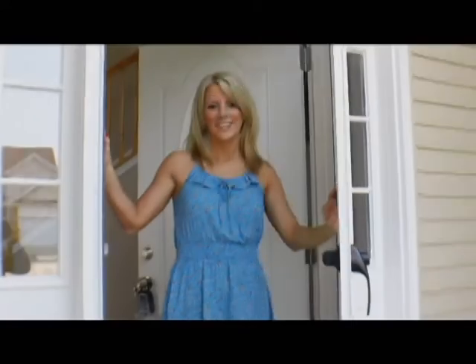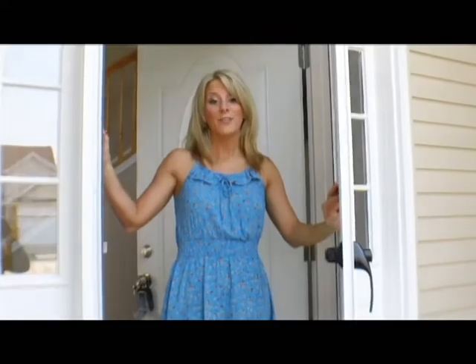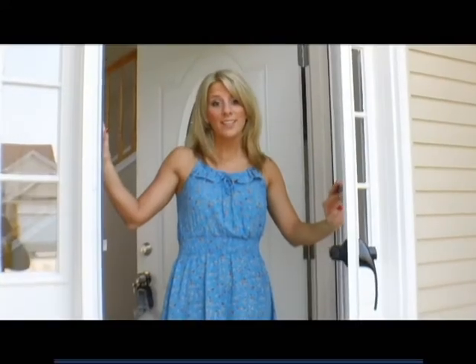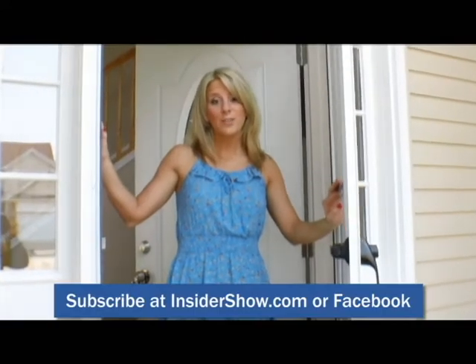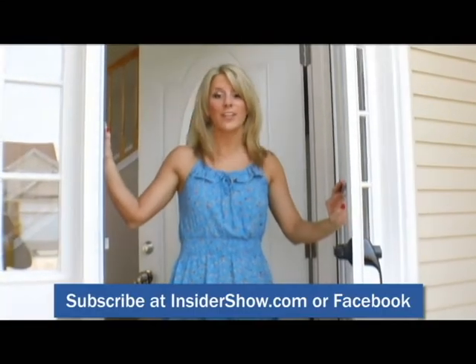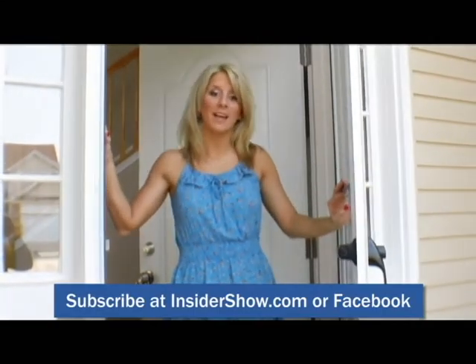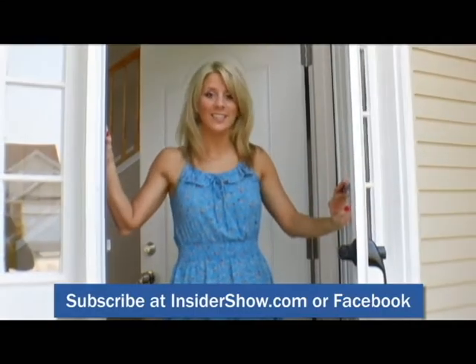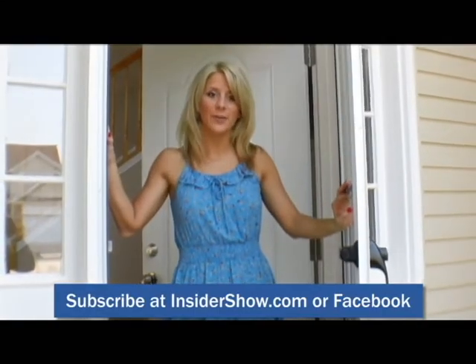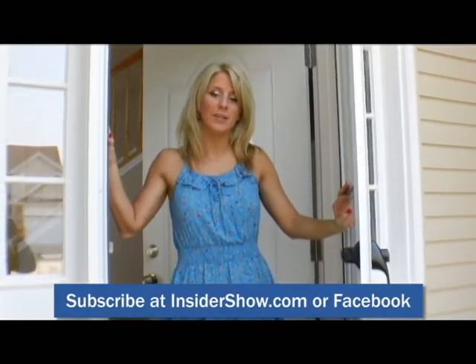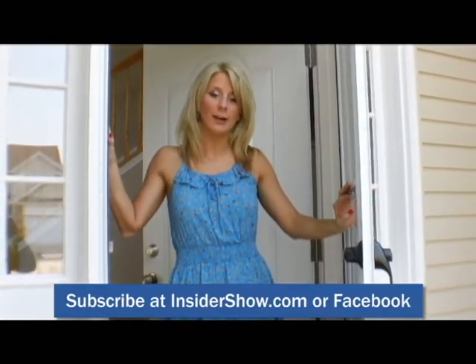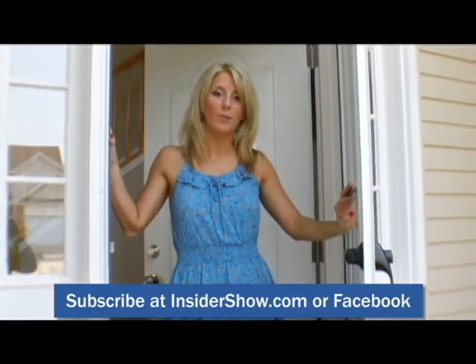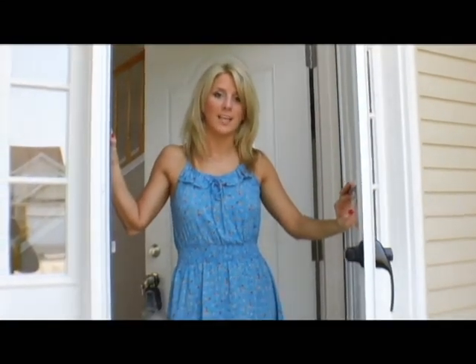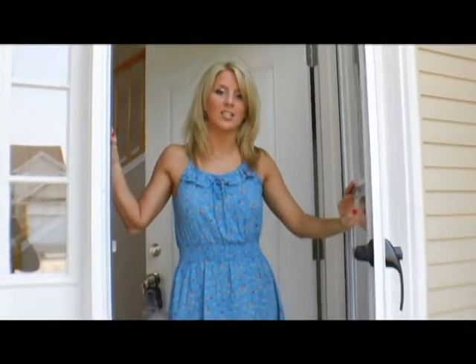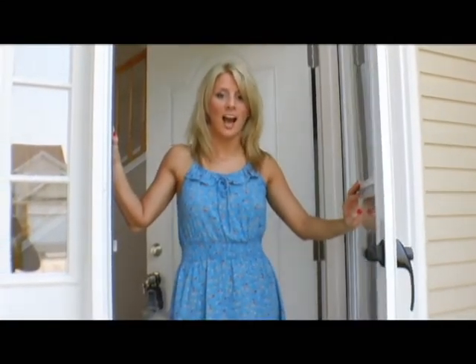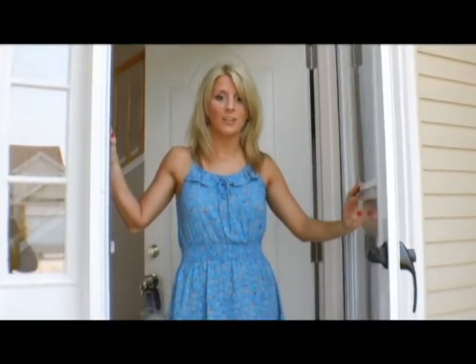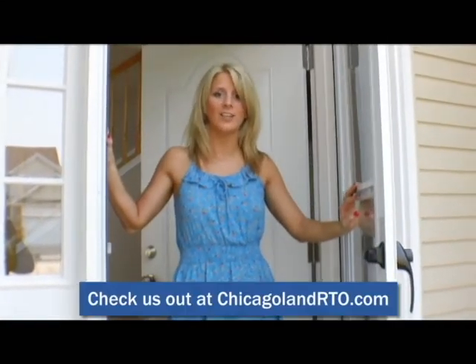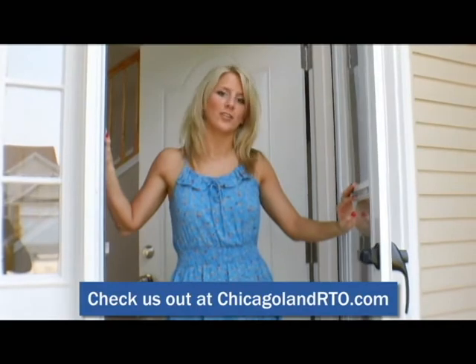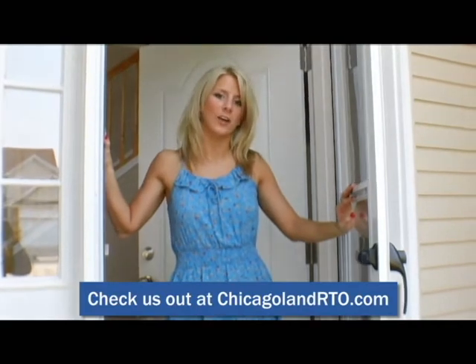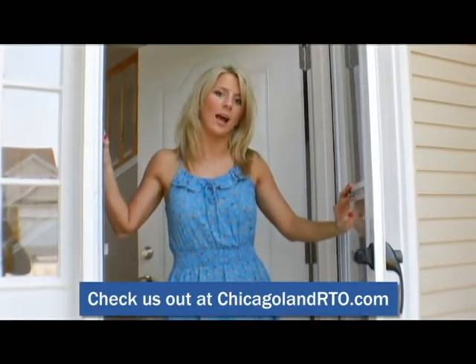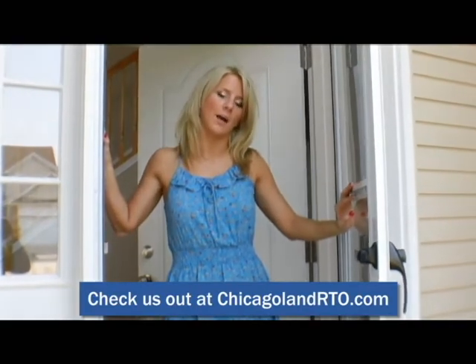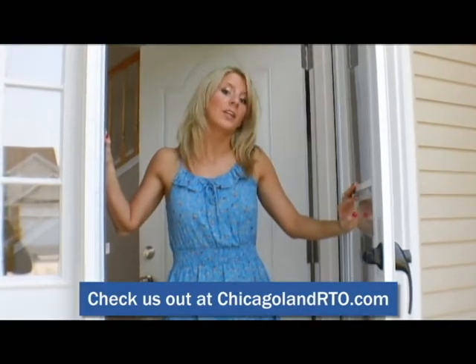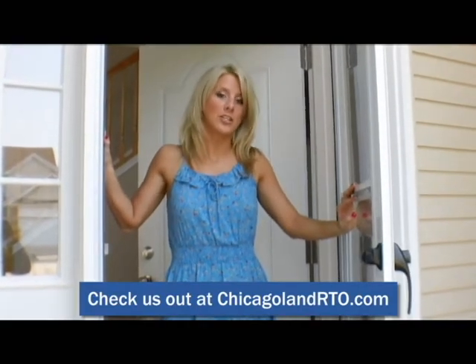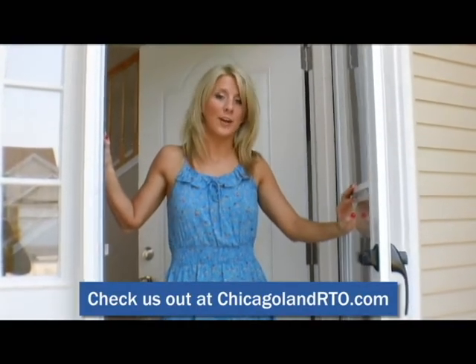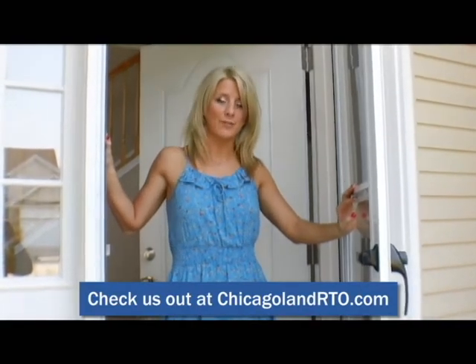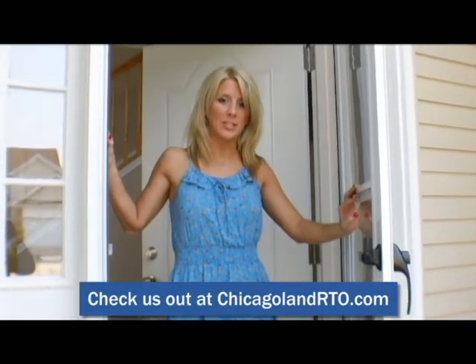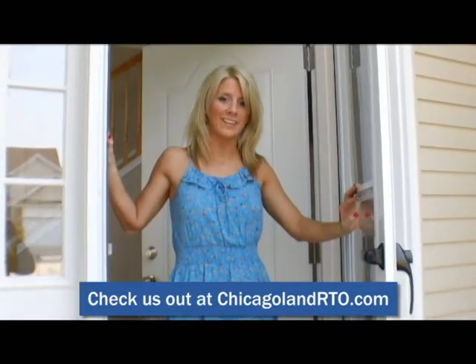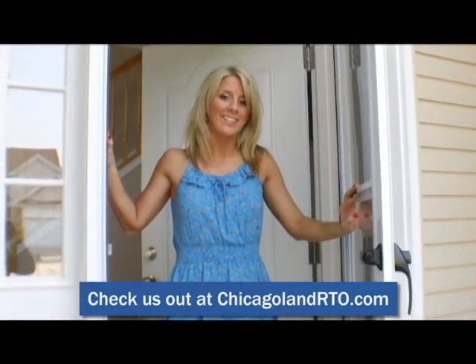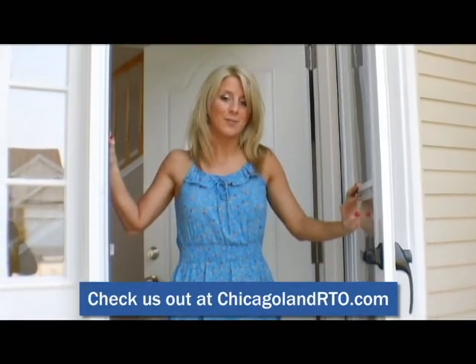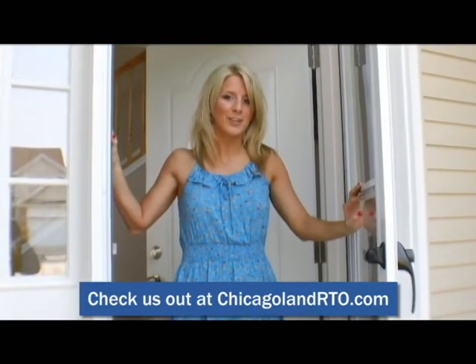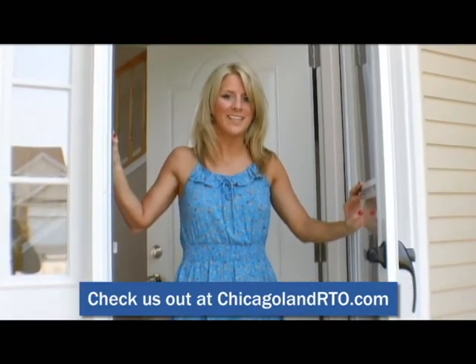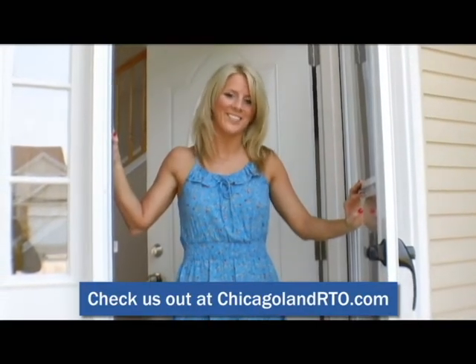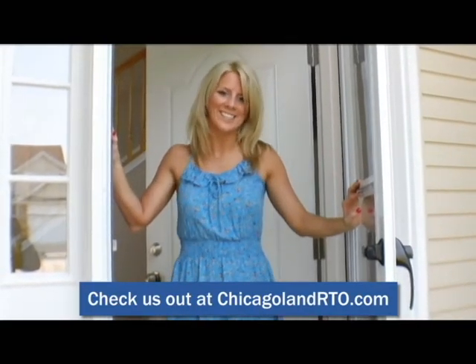And that wraps up this tour. If you like this one we saw here in Madison, Illinois, please check out our website at chicagolandrto.com. You can check out all the information there. Thanks so much for coming — have a great day!